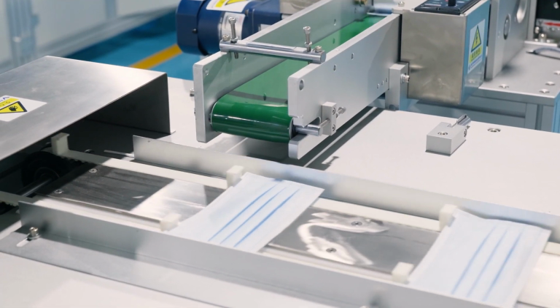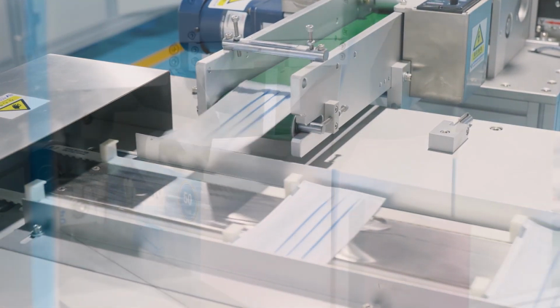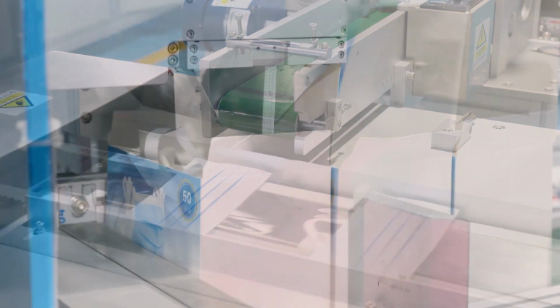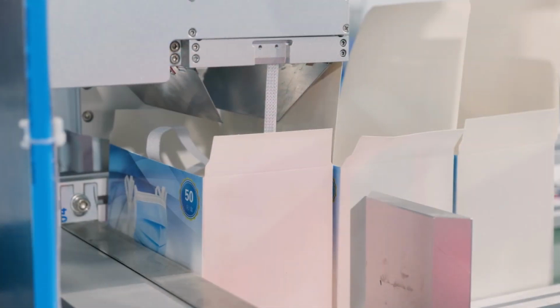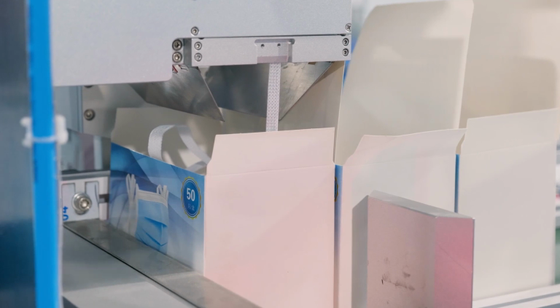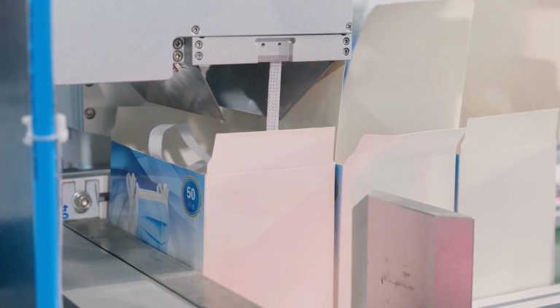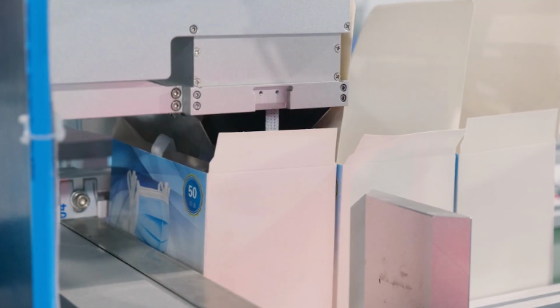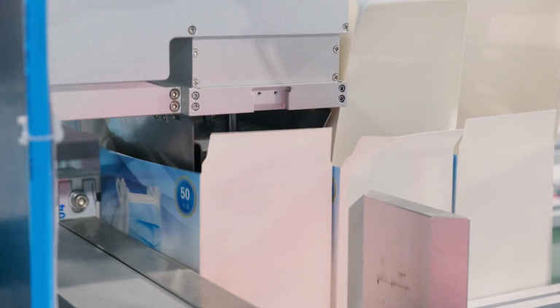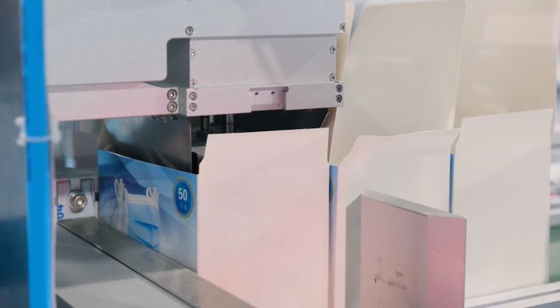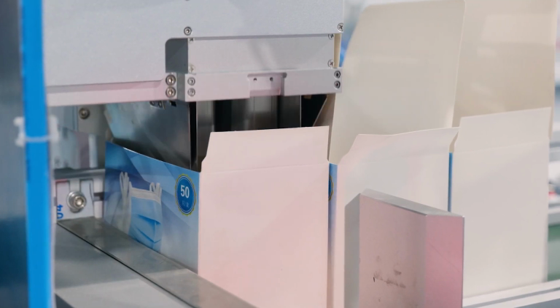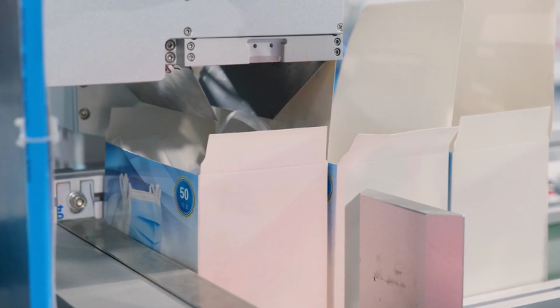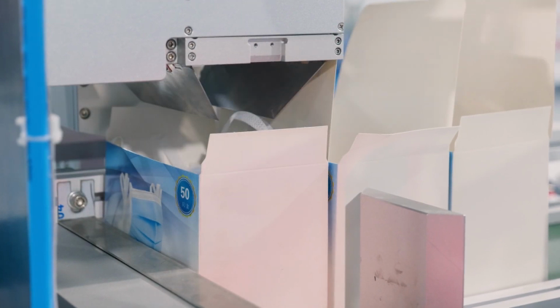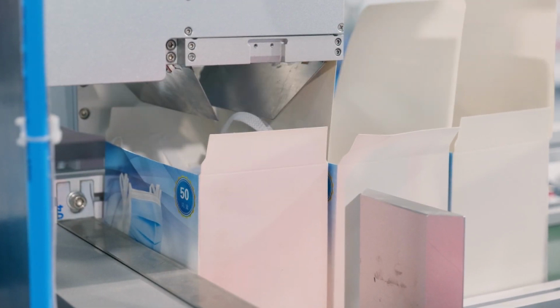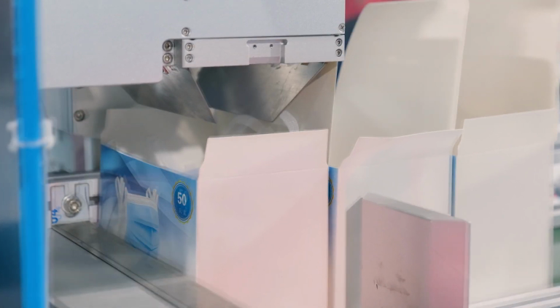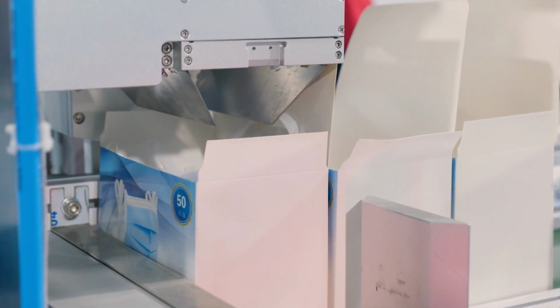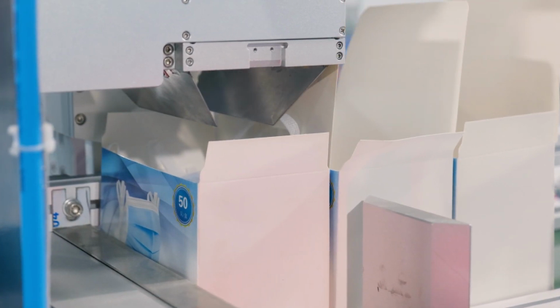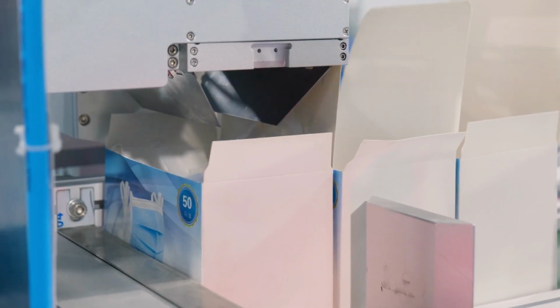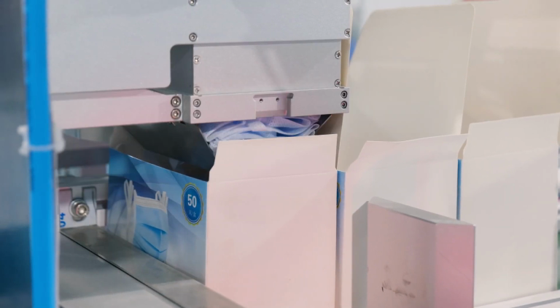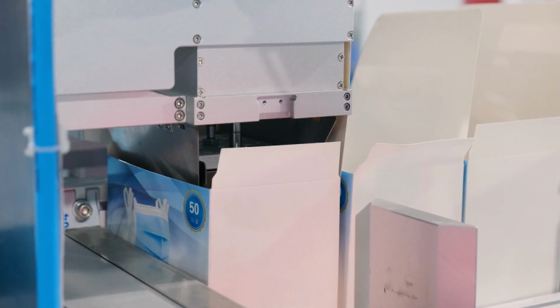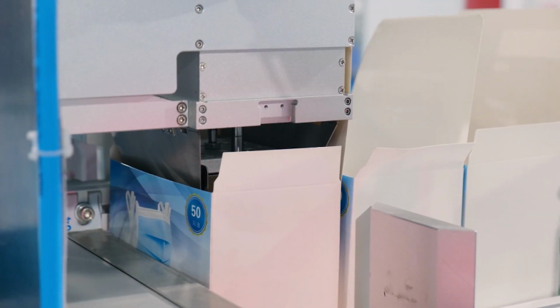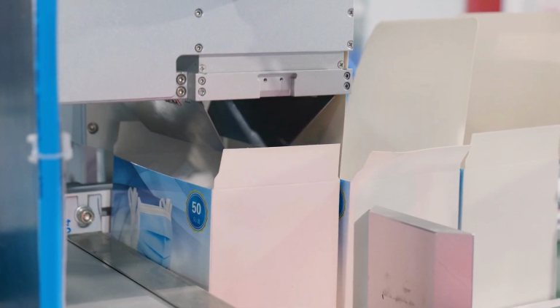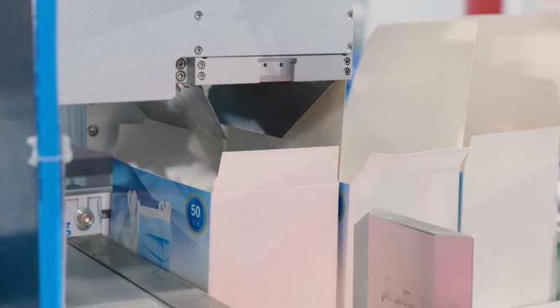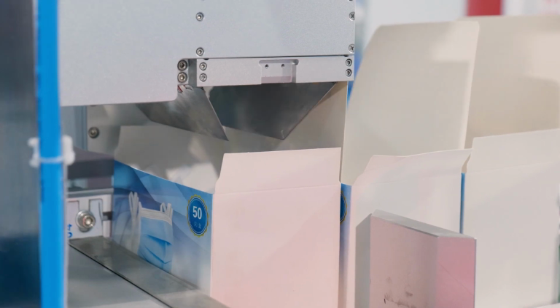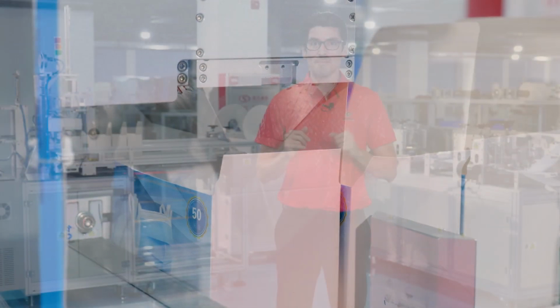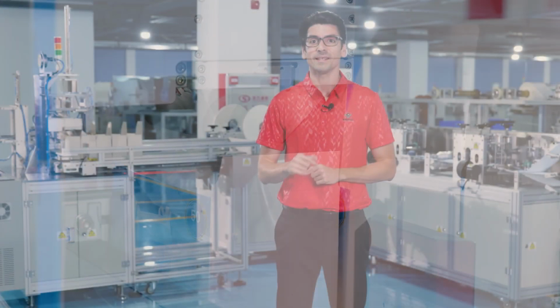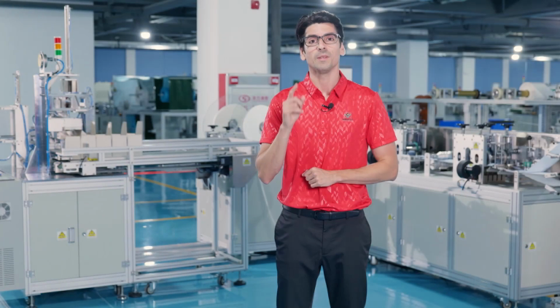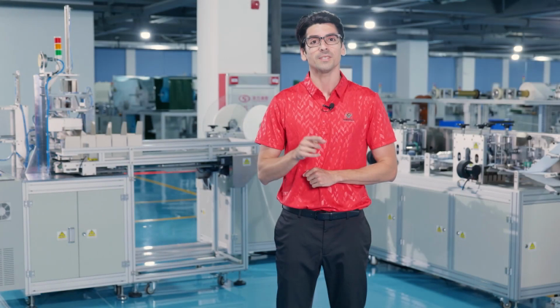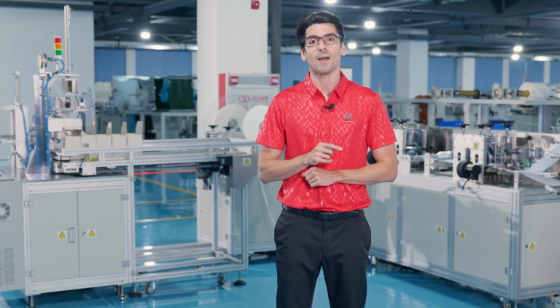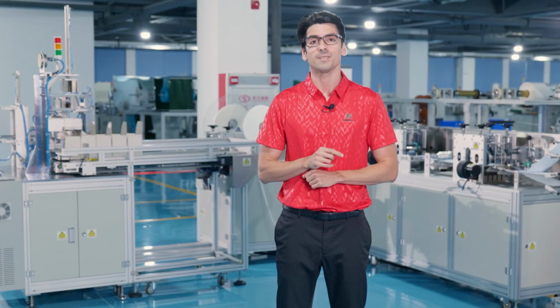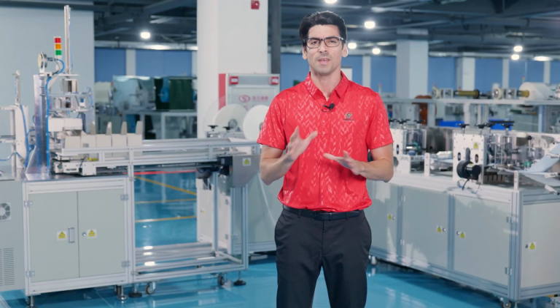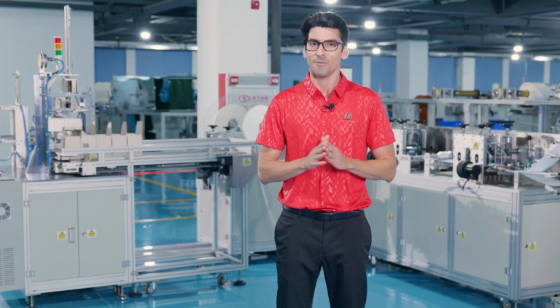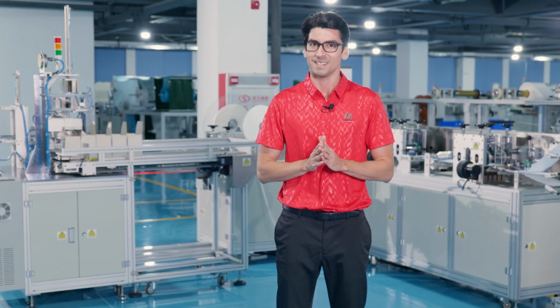The number of masks in the BOTS packing can be set independently to perform automatic production. Products can be printed with custom patterns to meet different needs.